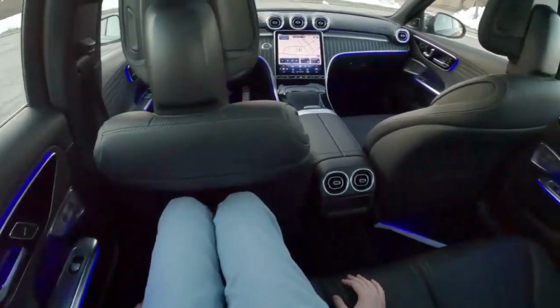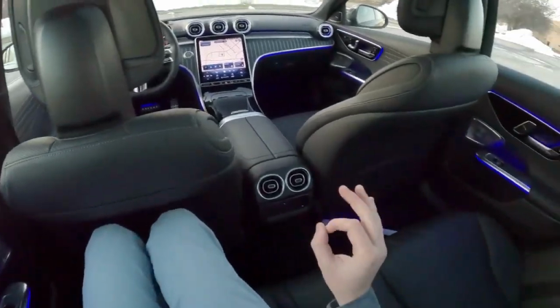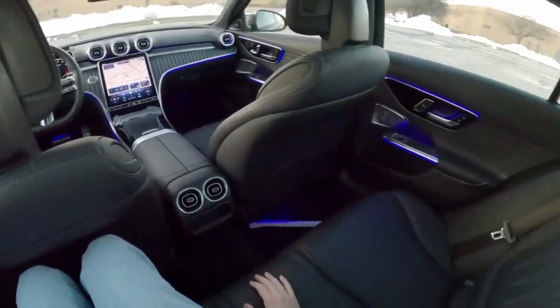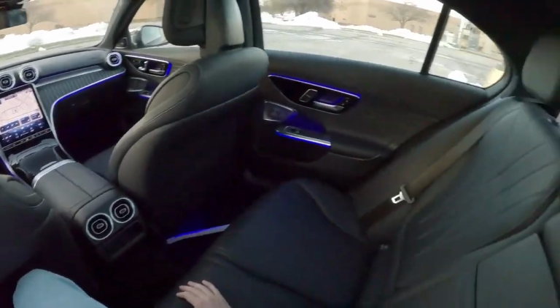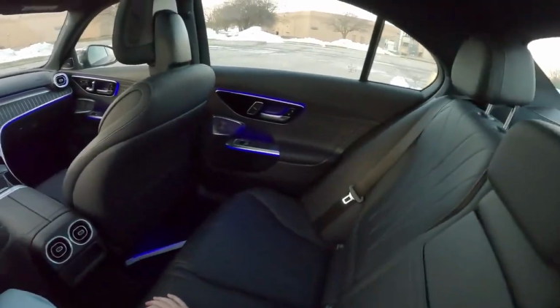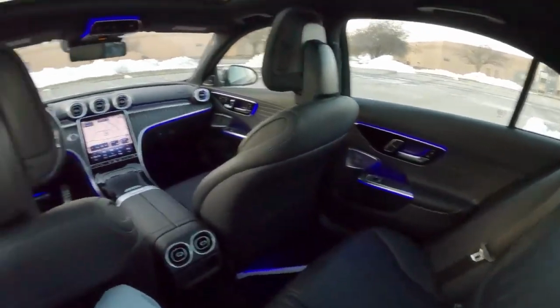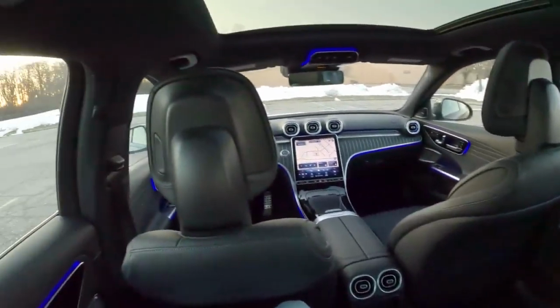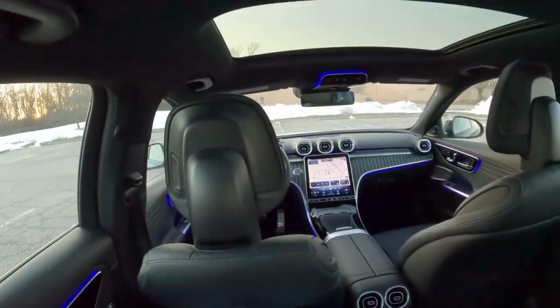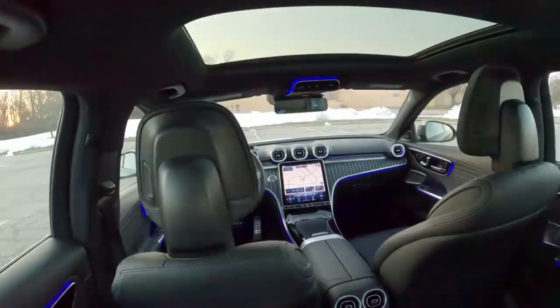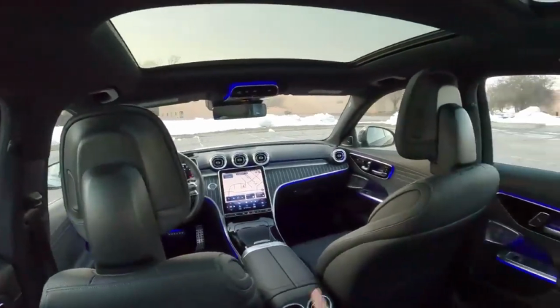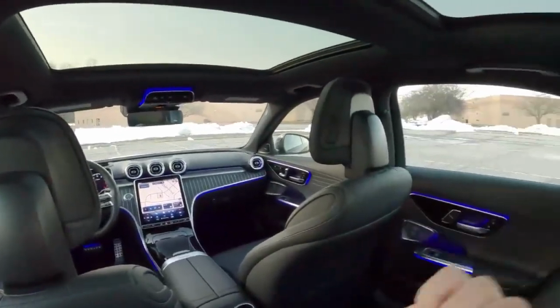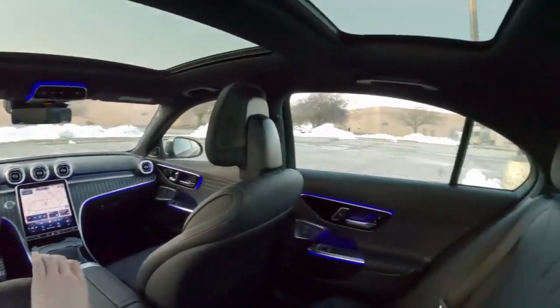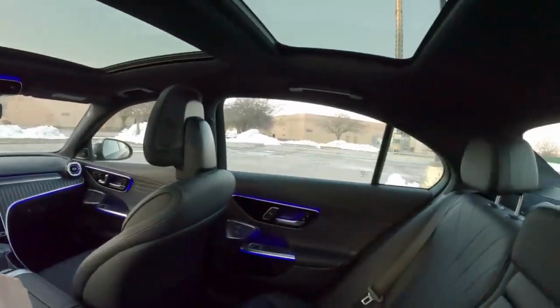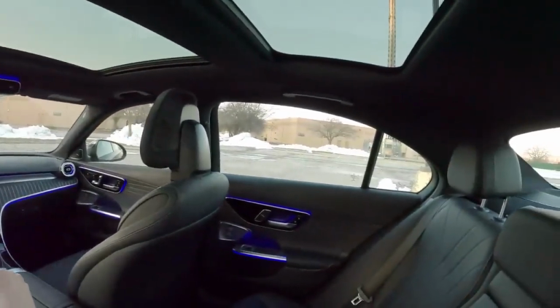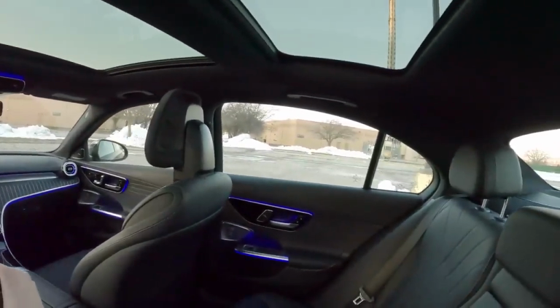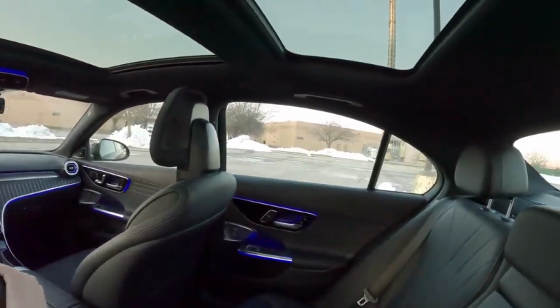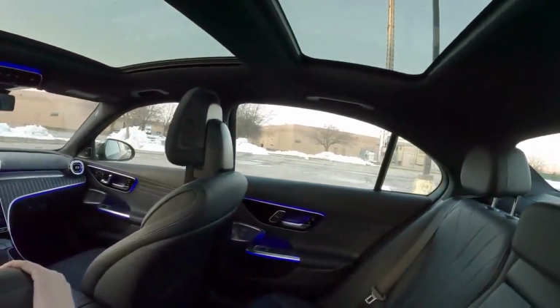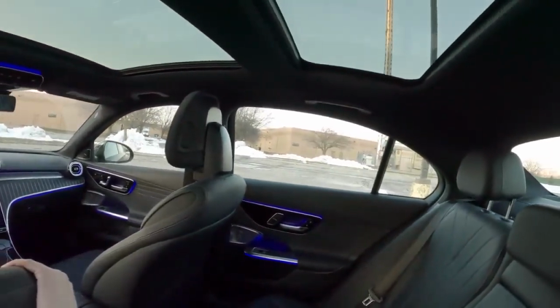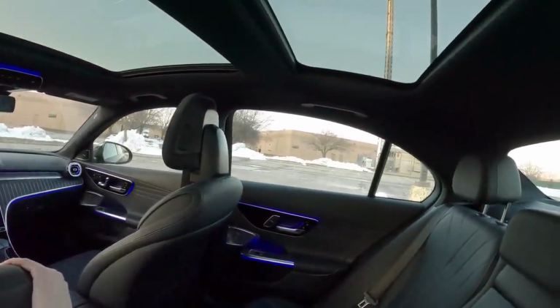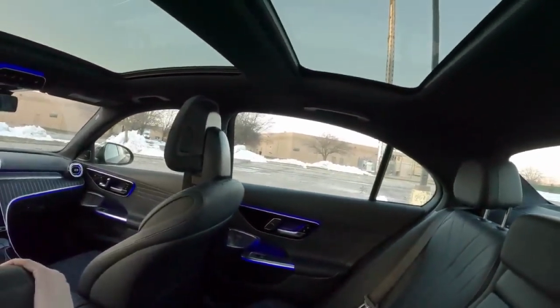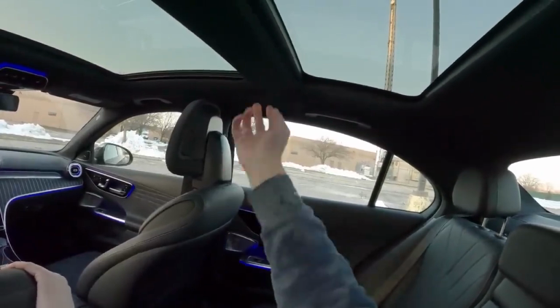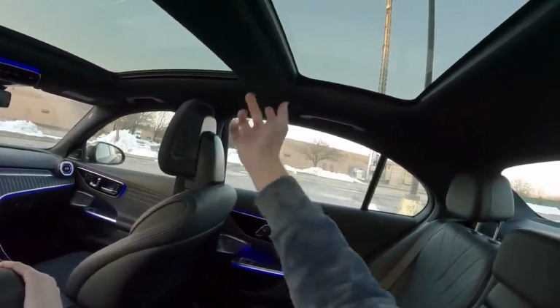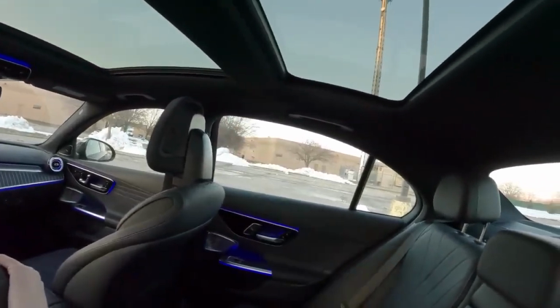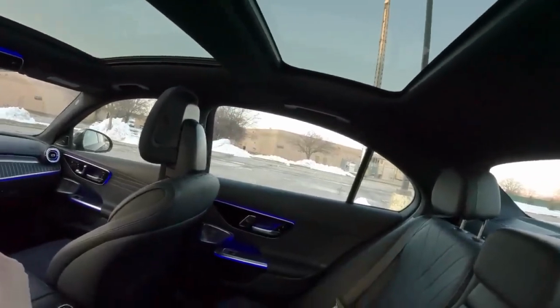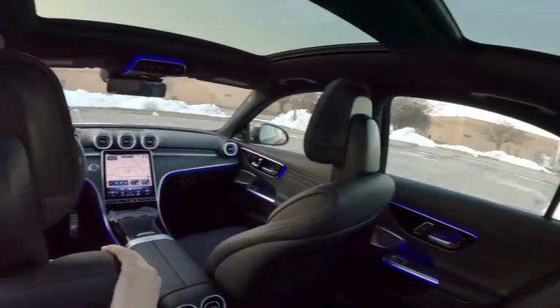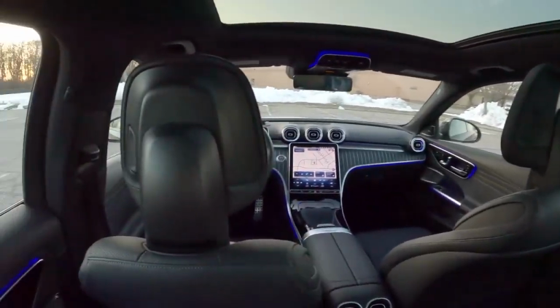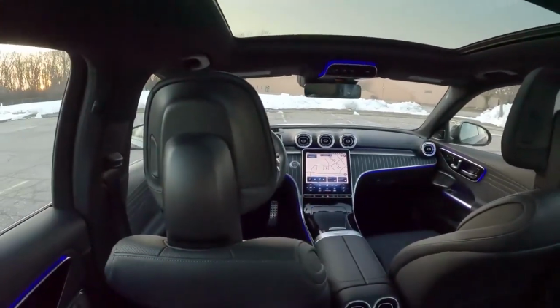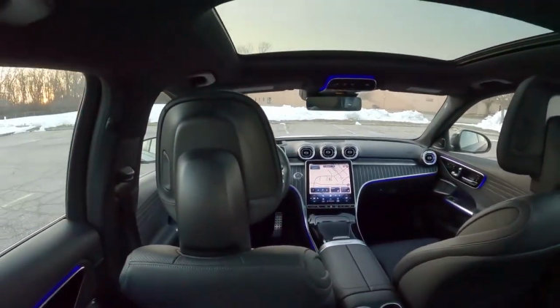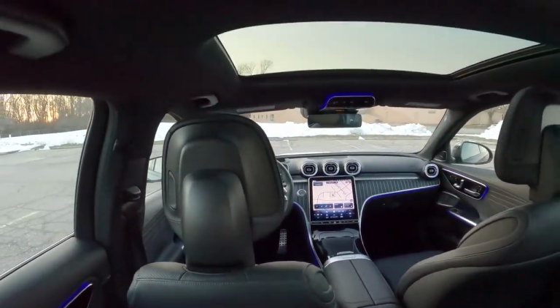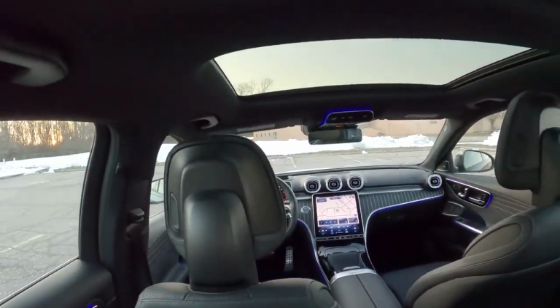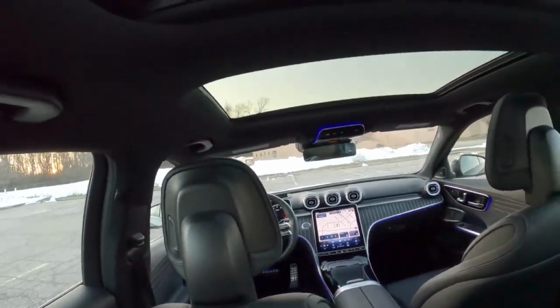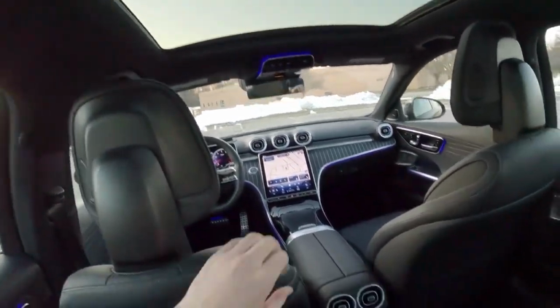As far as room goes, I am 5-foot-11 and sat behind myself — I have enough room. These seats are actually designed in such a way where they arch back to give rear passengers optimal leg room, and they're doing a pretty good job. You could definitely fit four adults in here with no problem, and I've got a good amount of headroom as well — partially because of this optional $1,000 panoramic roof. With the shade open you get a little bit of extra headroom, which is kind of neat.